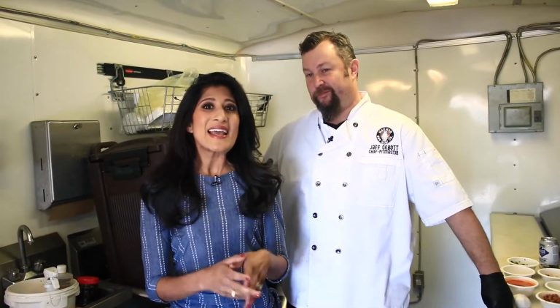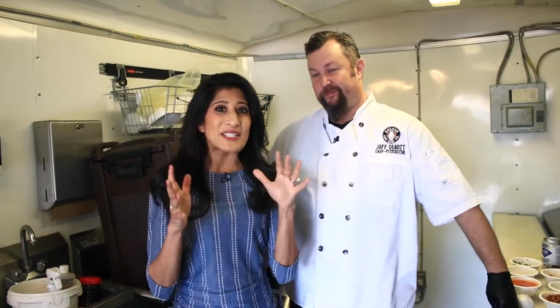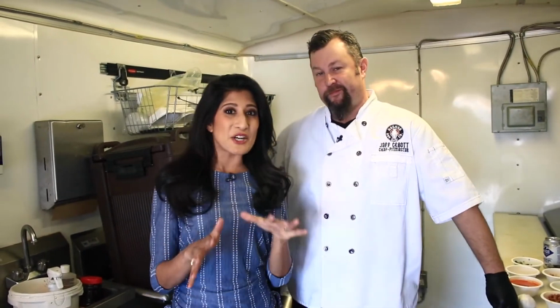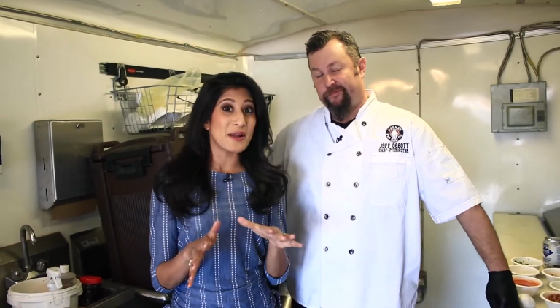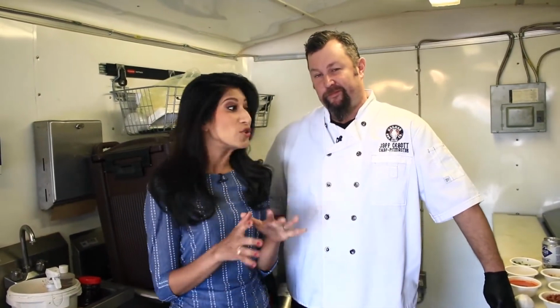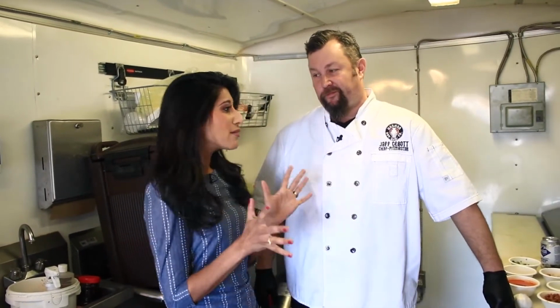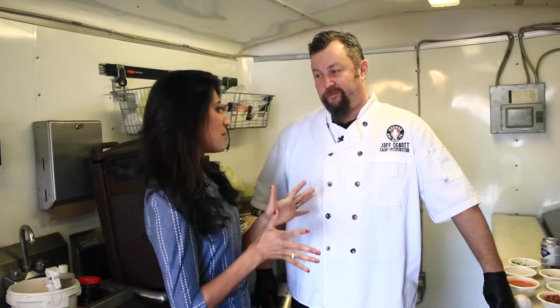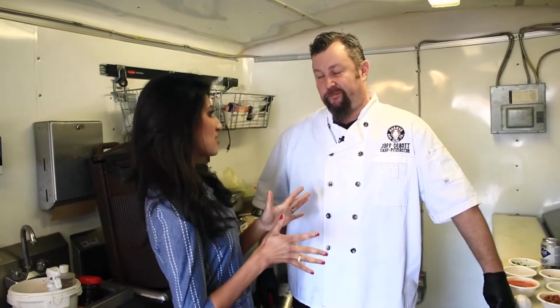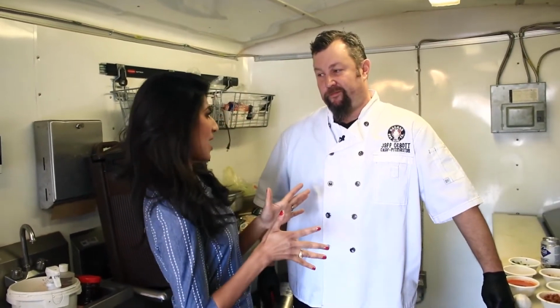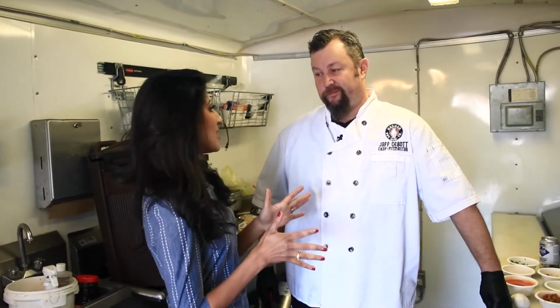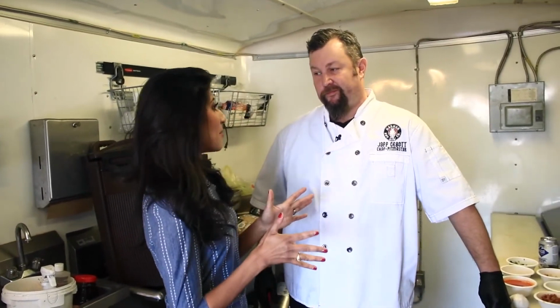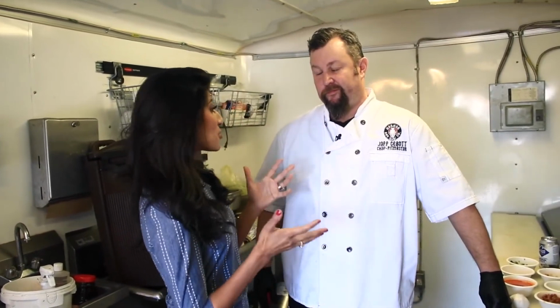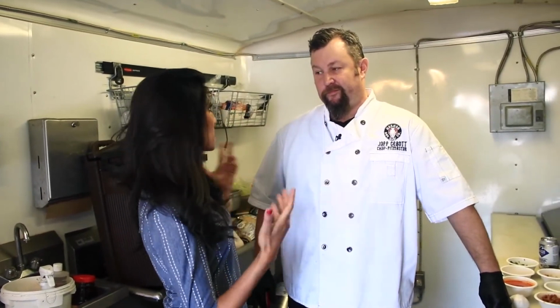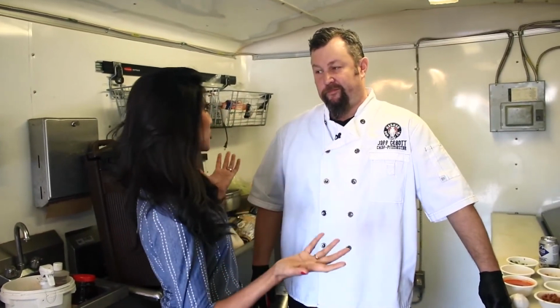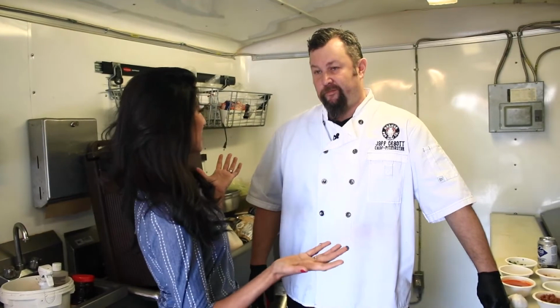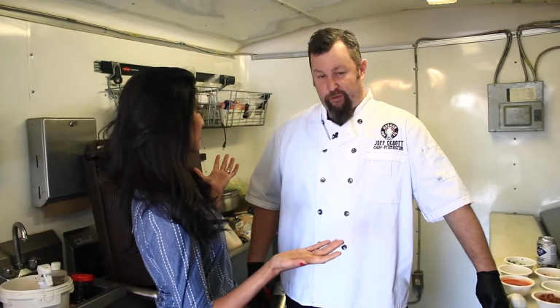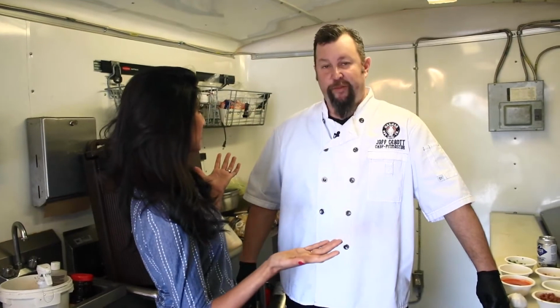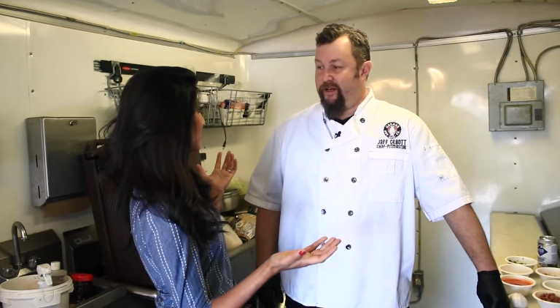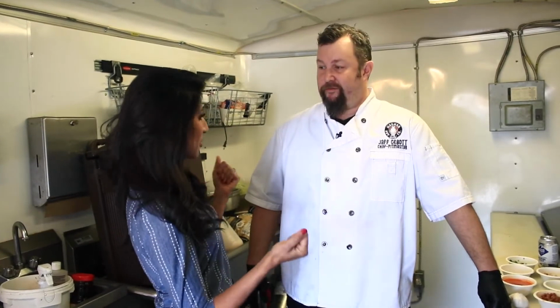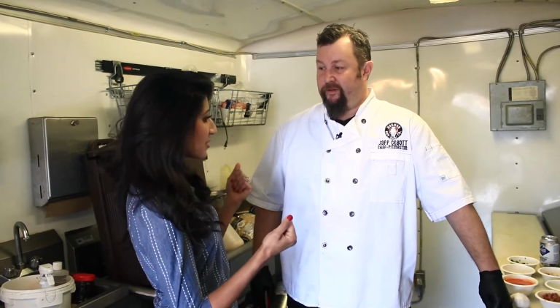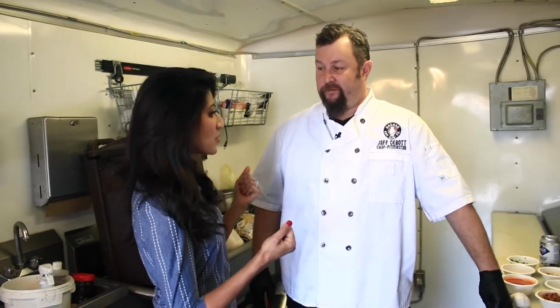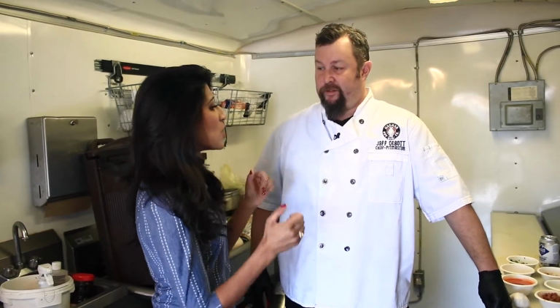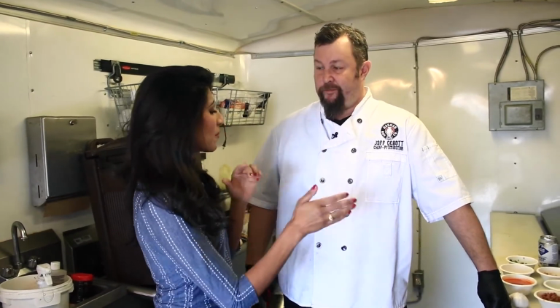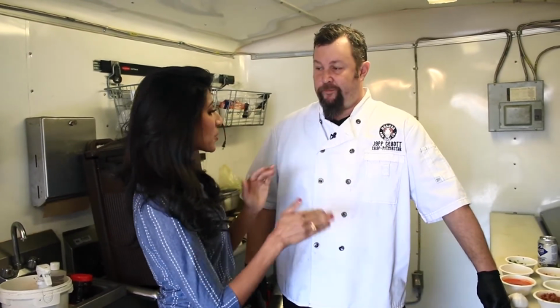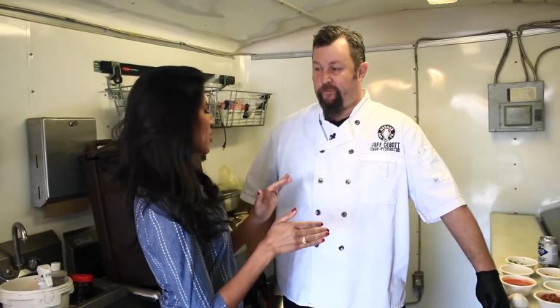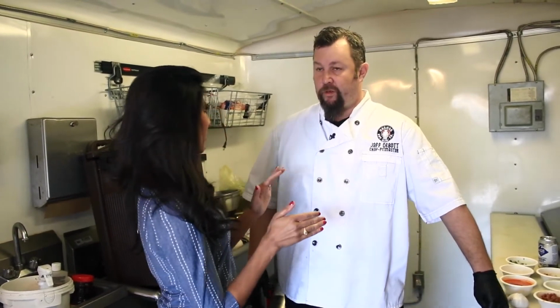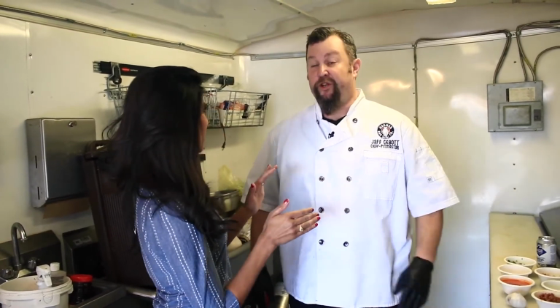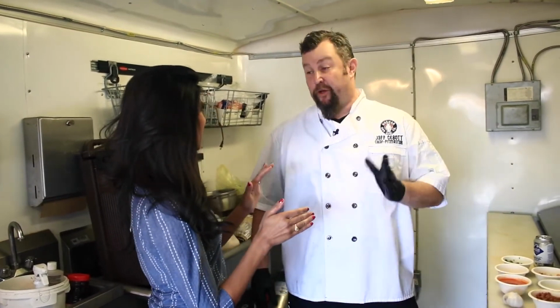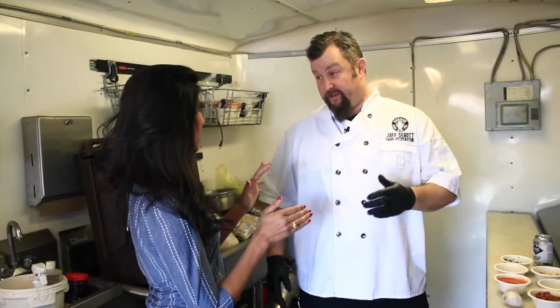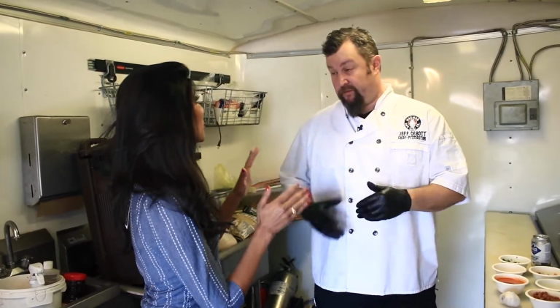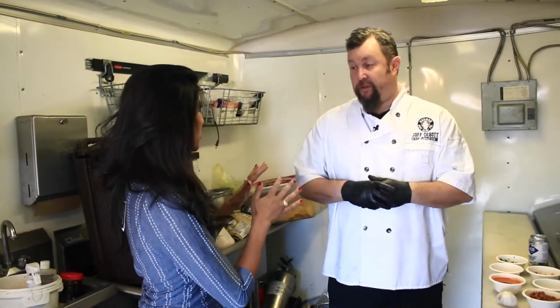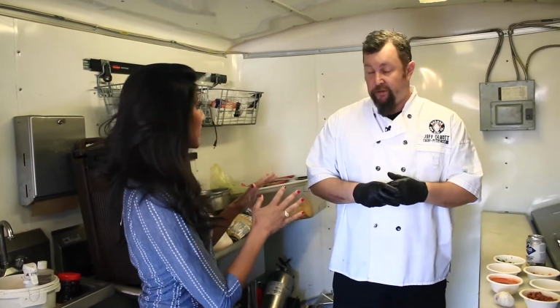He is going to show us how to make drunken beans today, also known as borracho beans. Let's do it. What bean are we starting with? We use pinto beans.